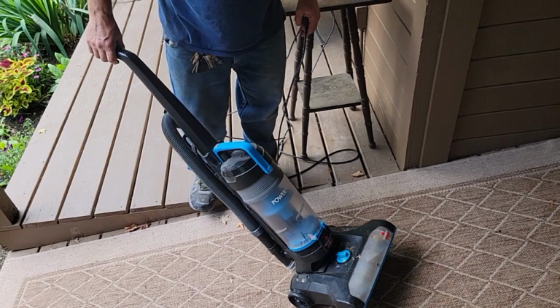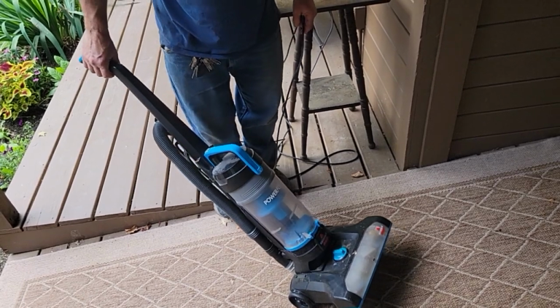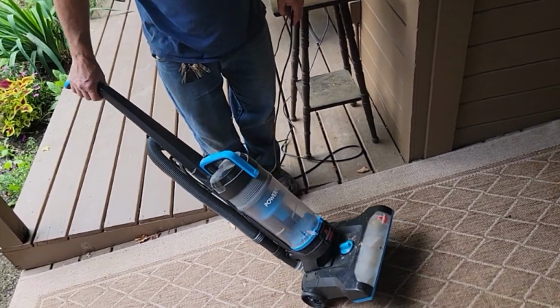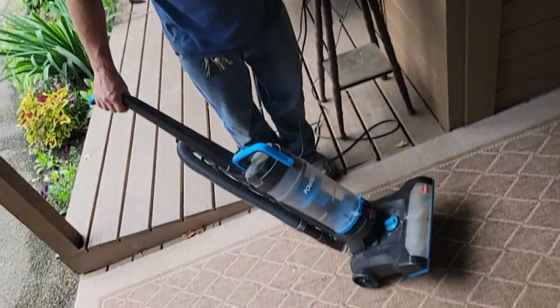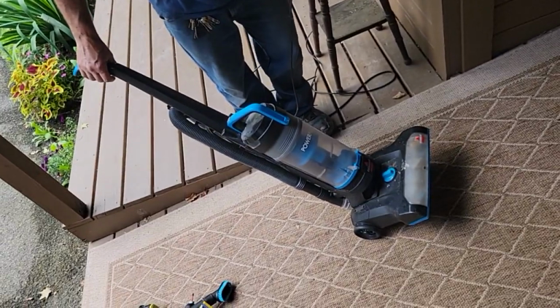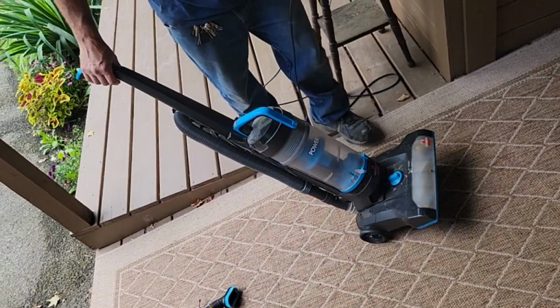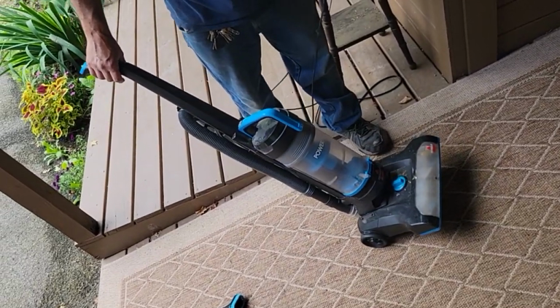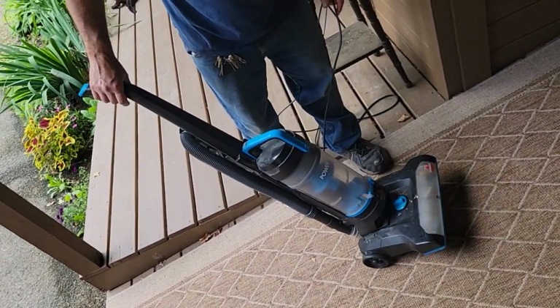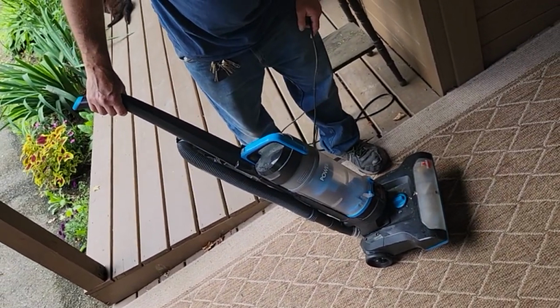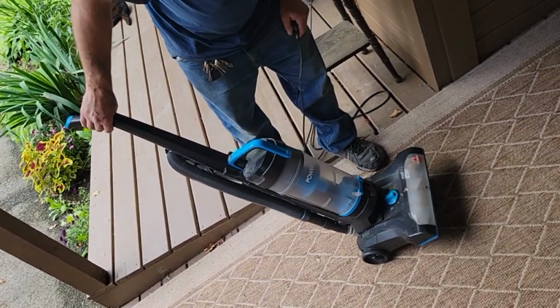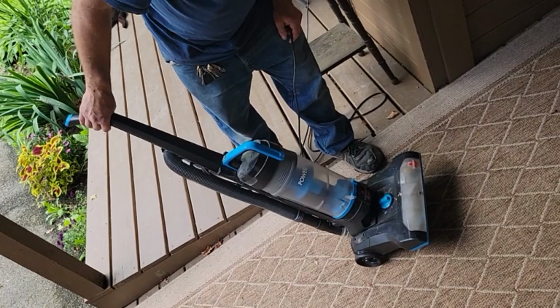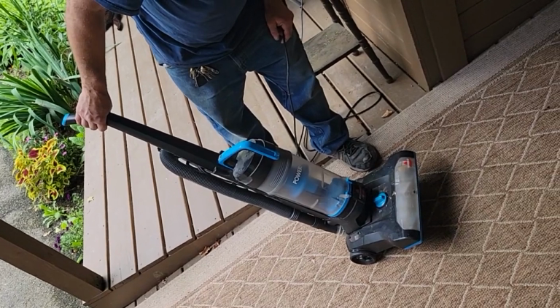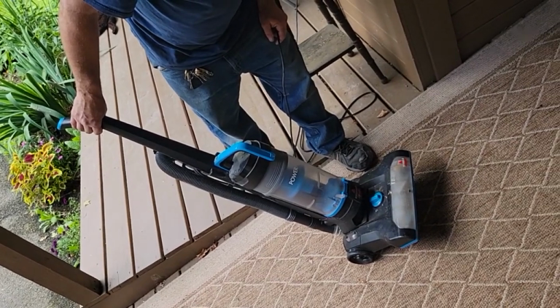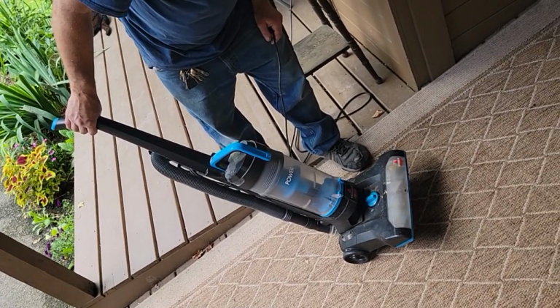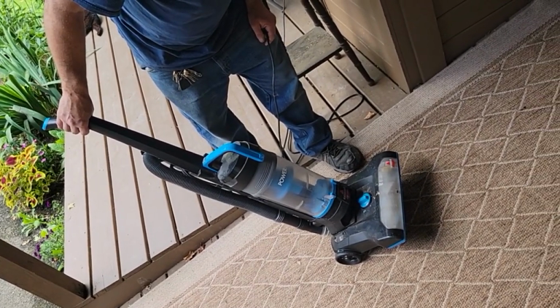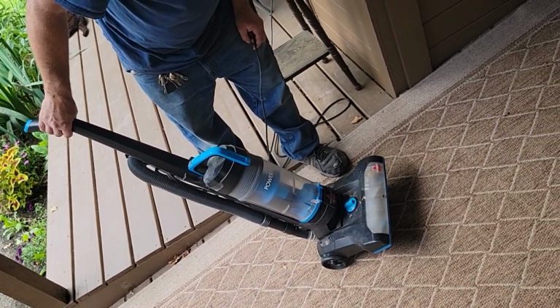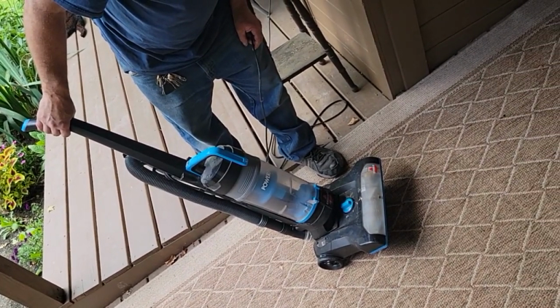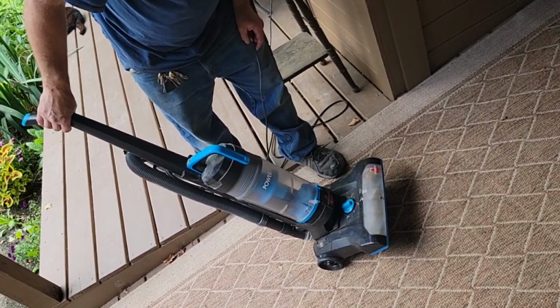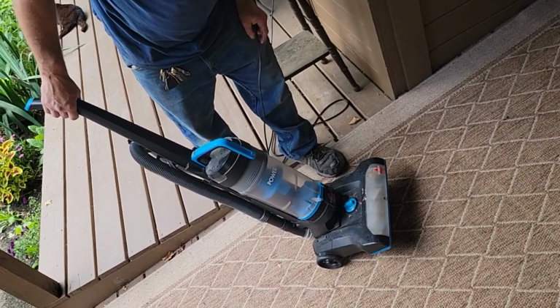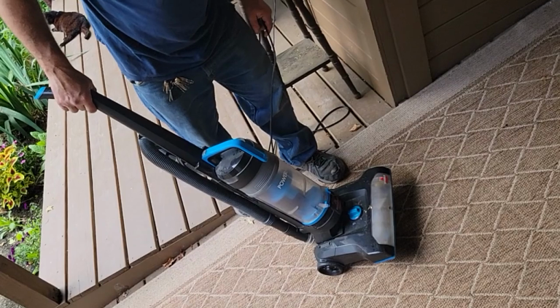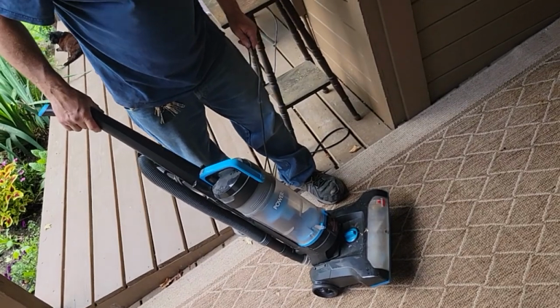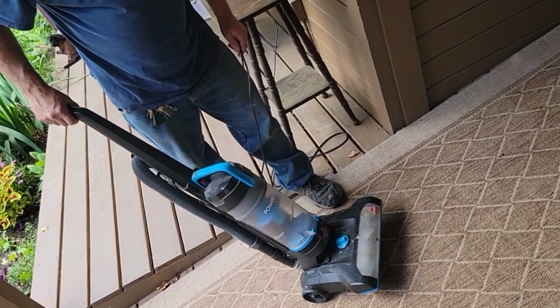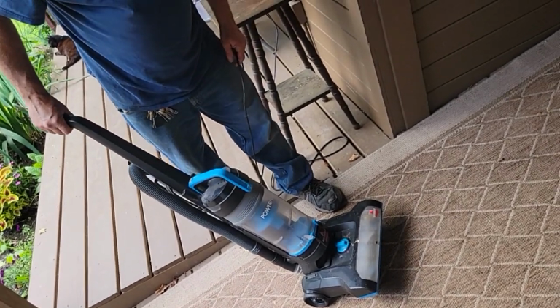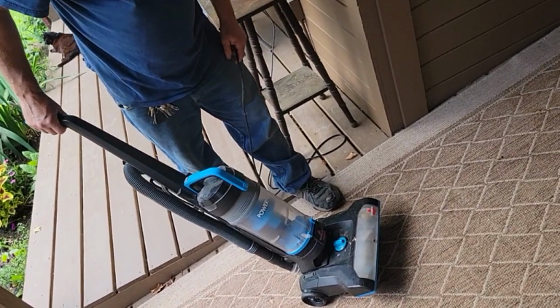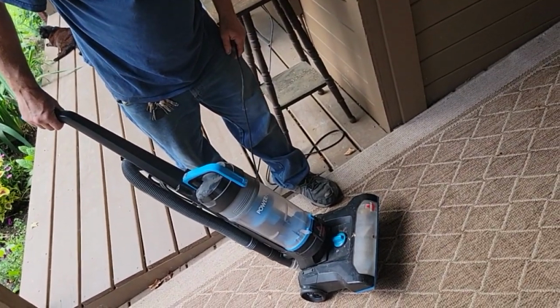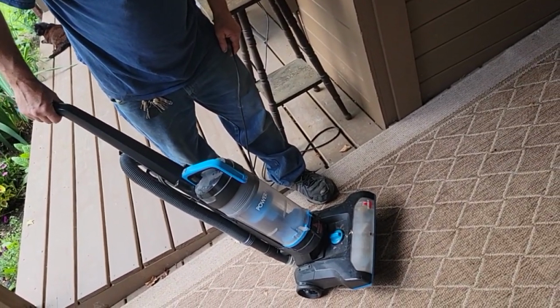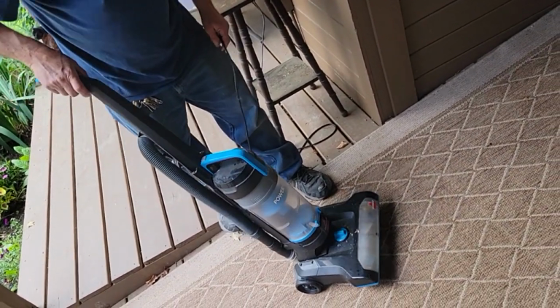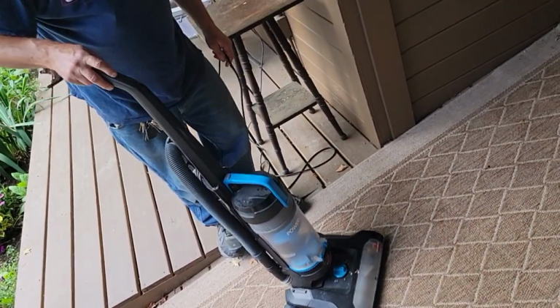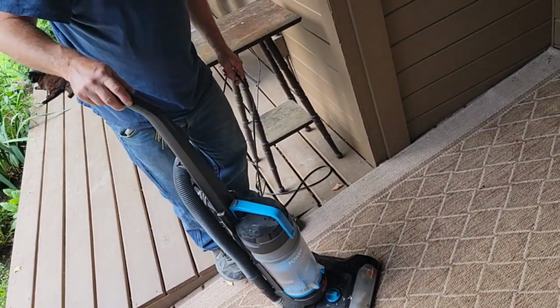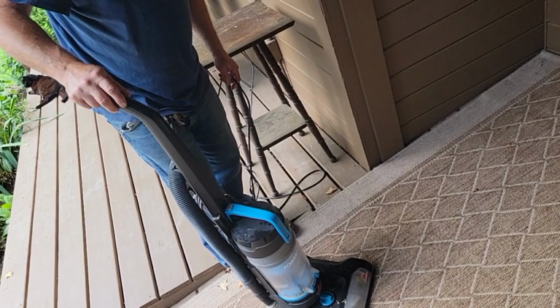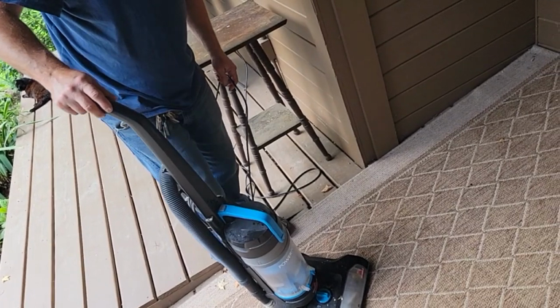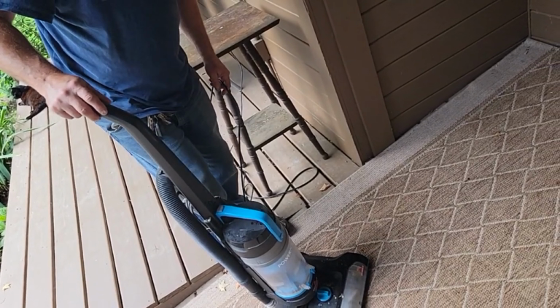Alright guys, I got my mom's spare vacuum cleaner. It's pretty dusty. She said she plugged it in, was going to do the outdoor carpet, and it didn't sound right, so I told her to bring it over.